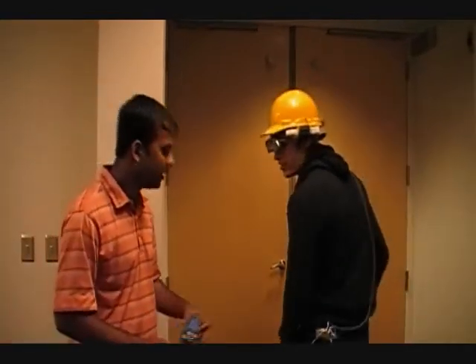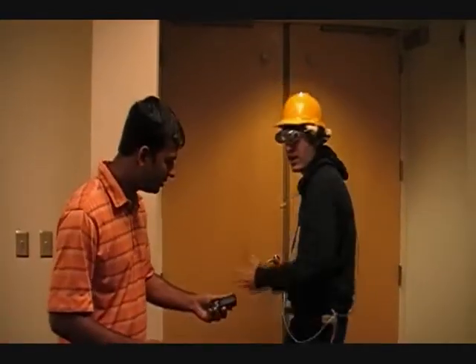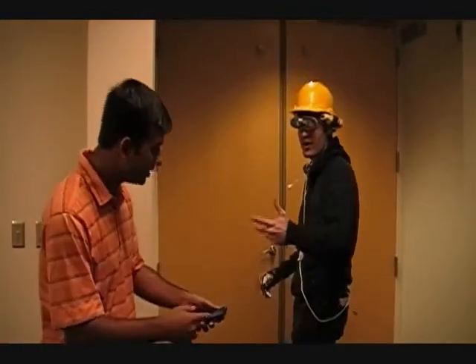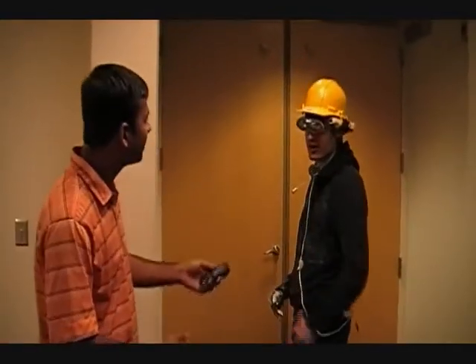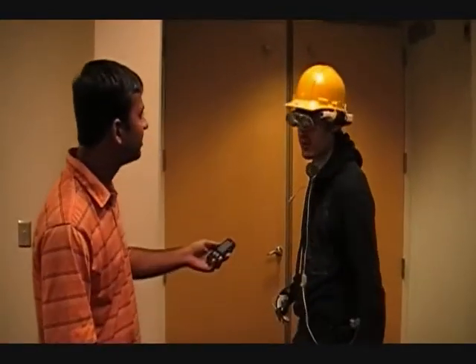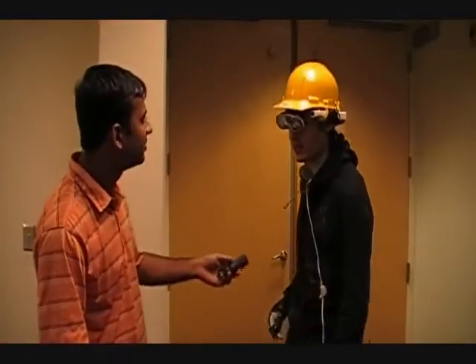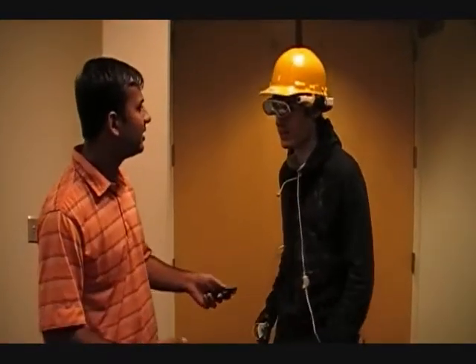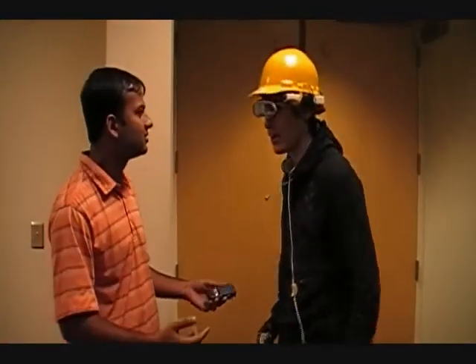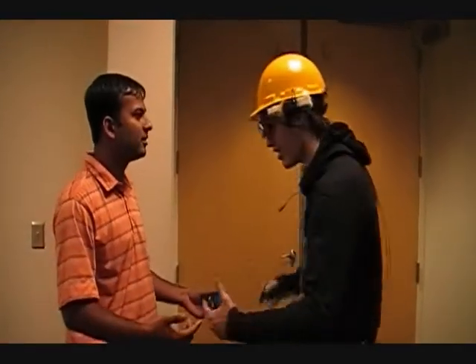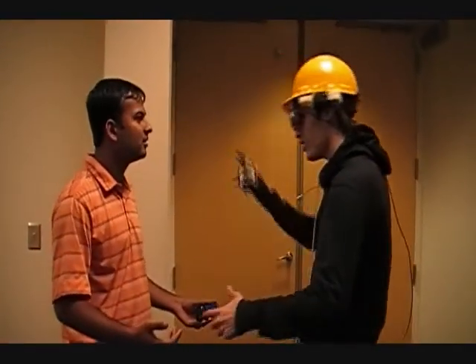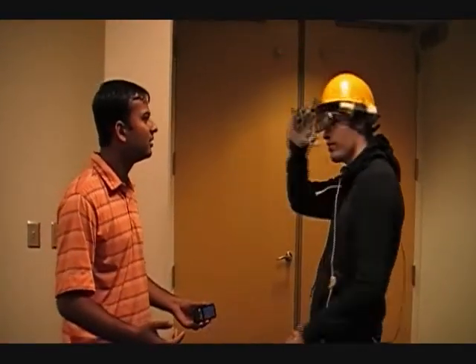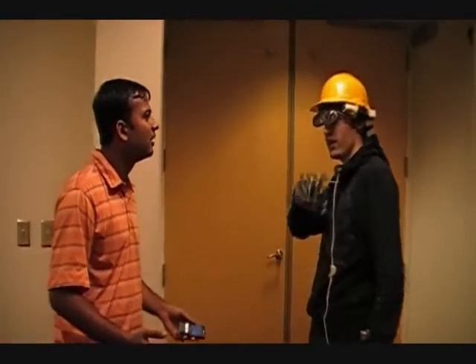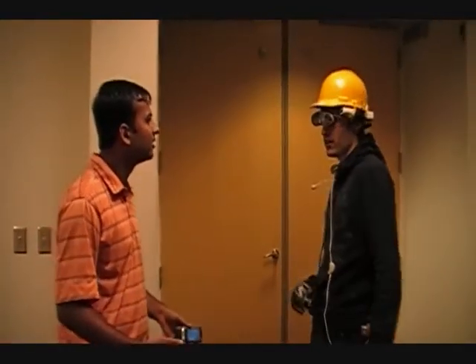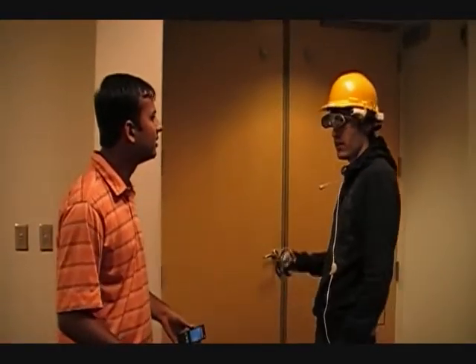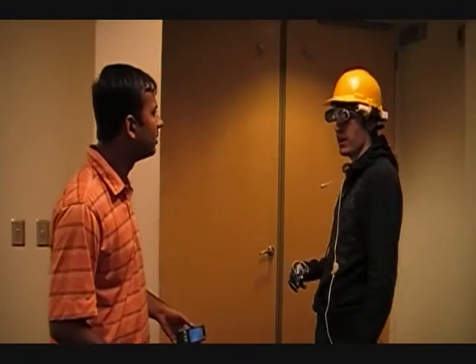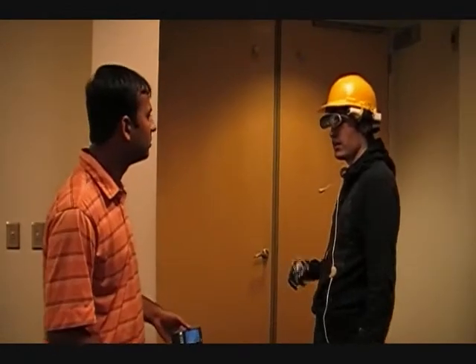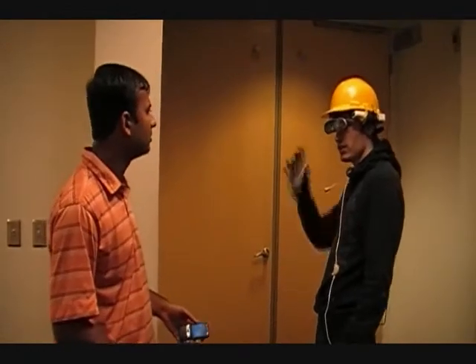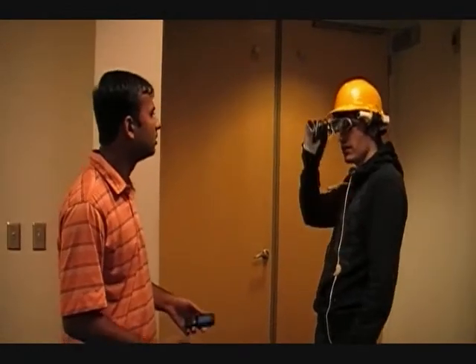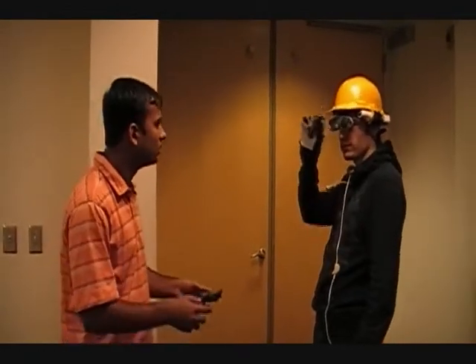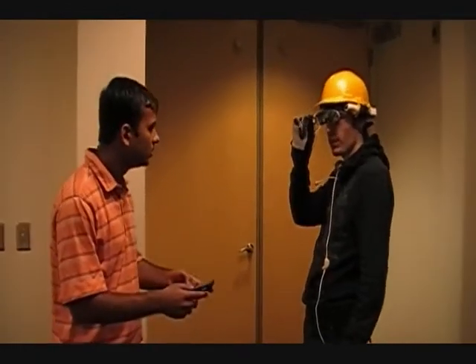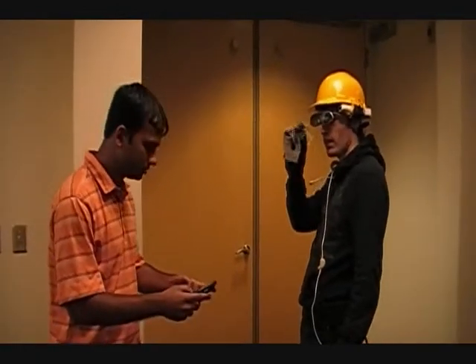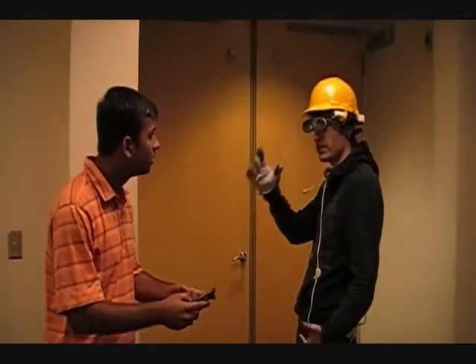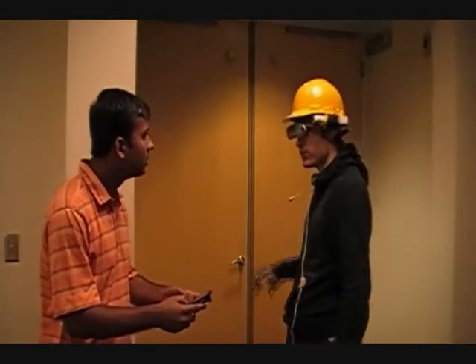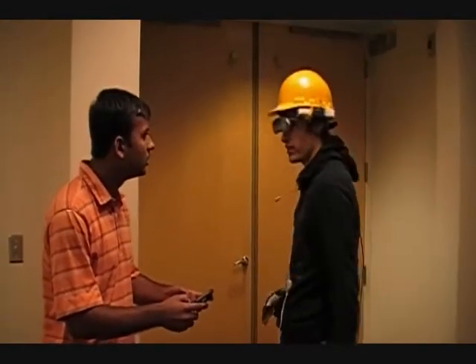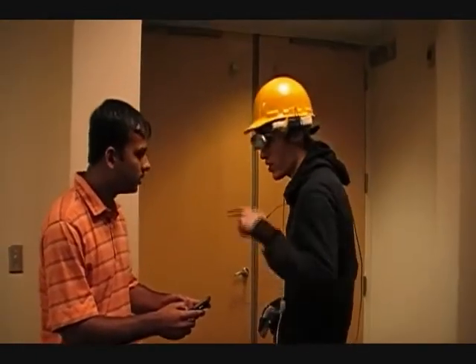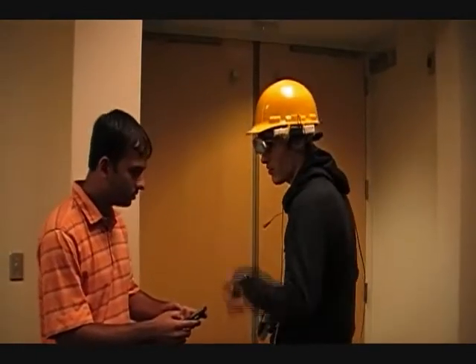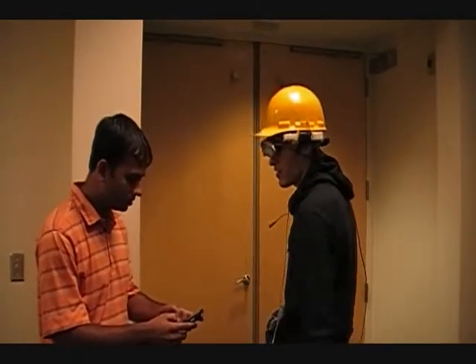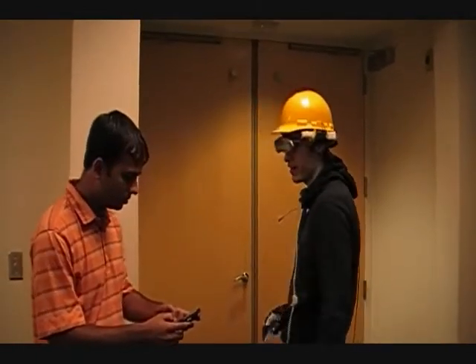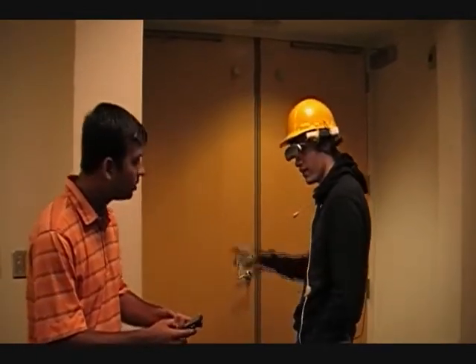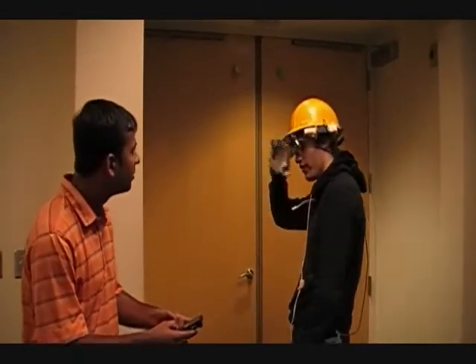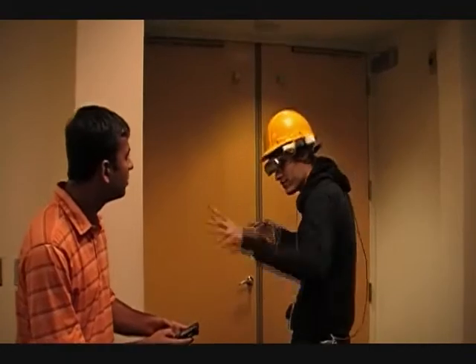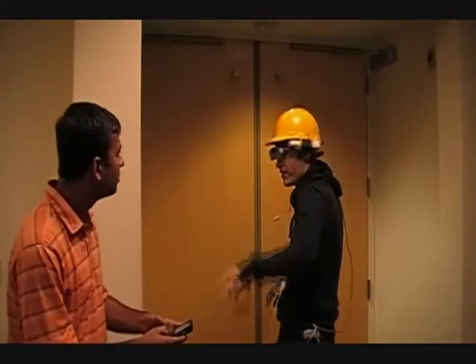Hey, can you tell me when the party is? Oh yeah, no problem. On. It's at Dave's place, 4 o'clock — better be there, man. Off. See you later.